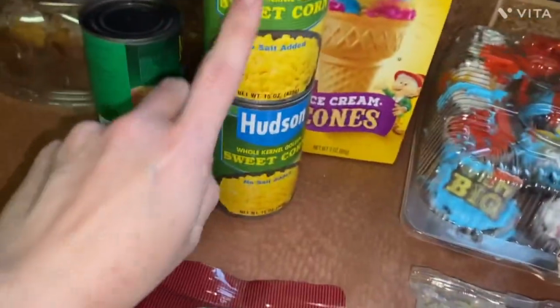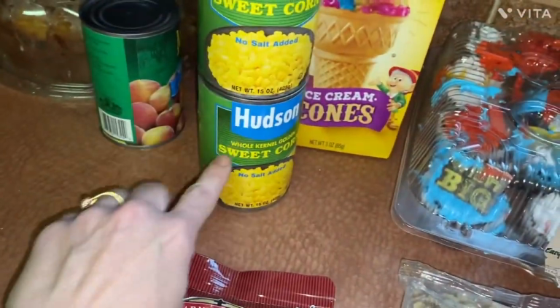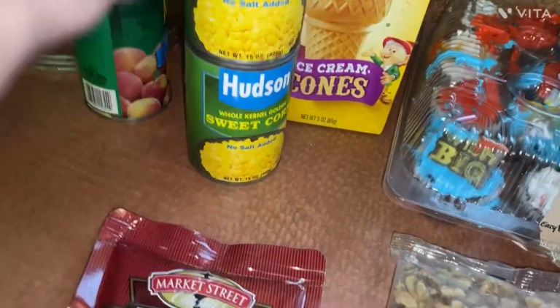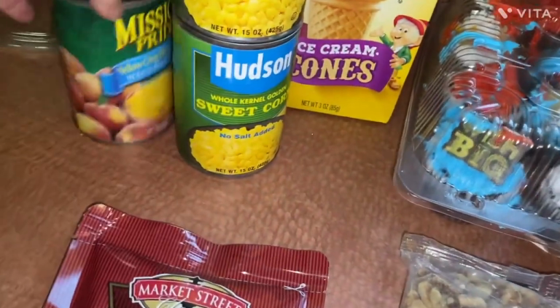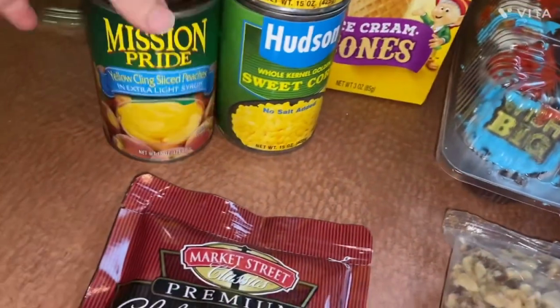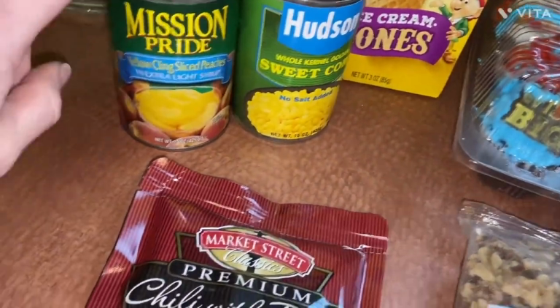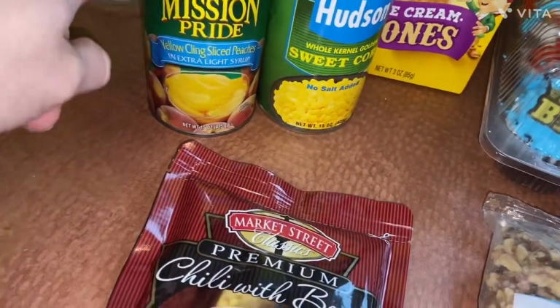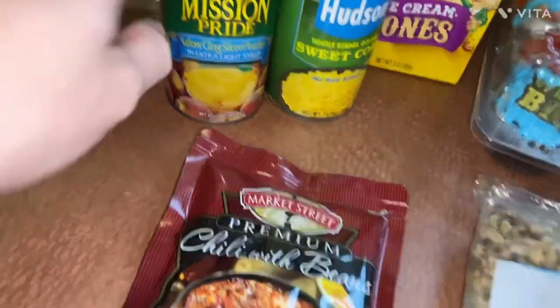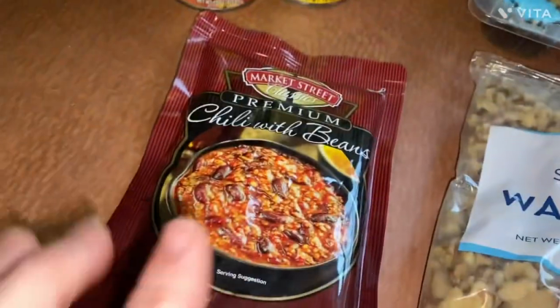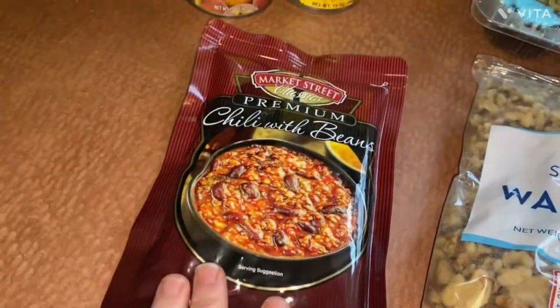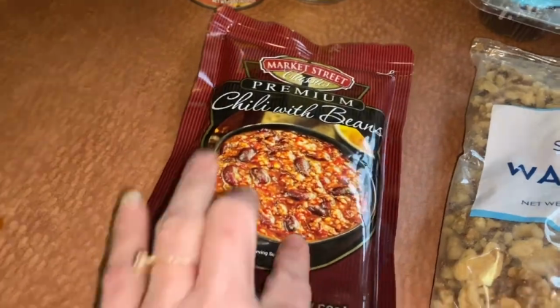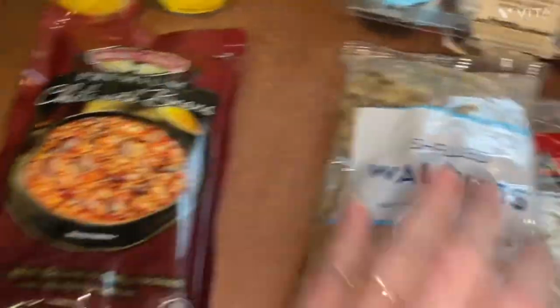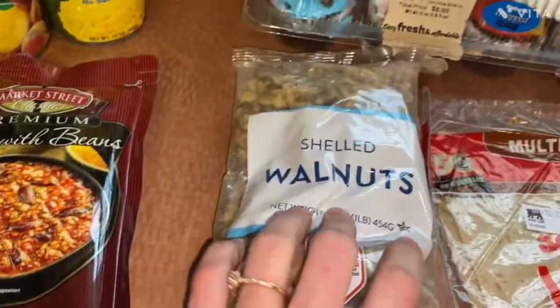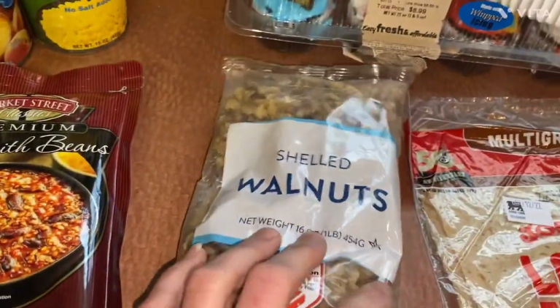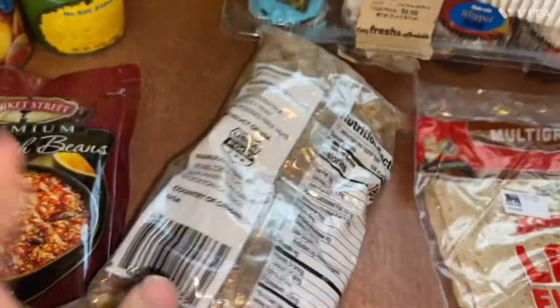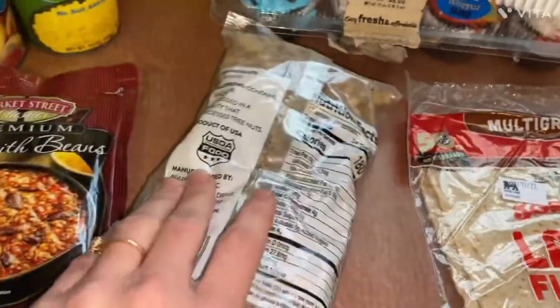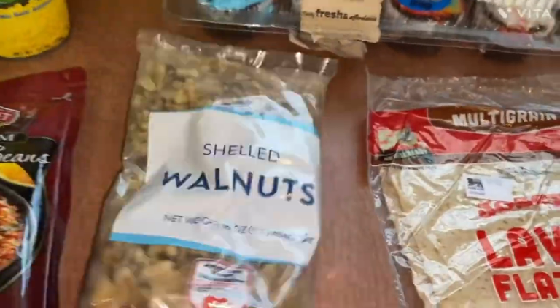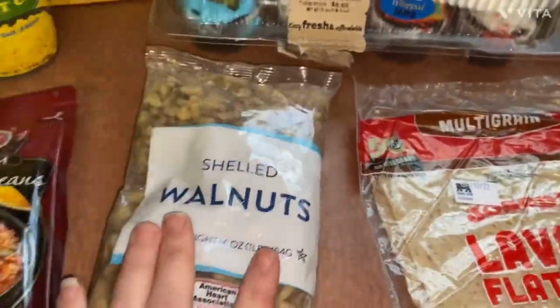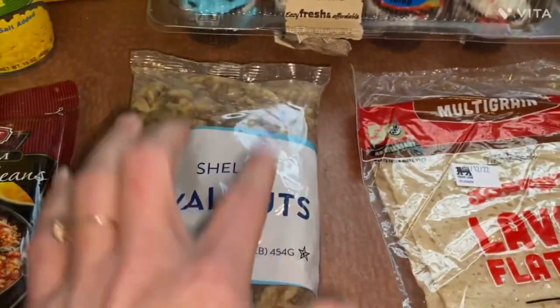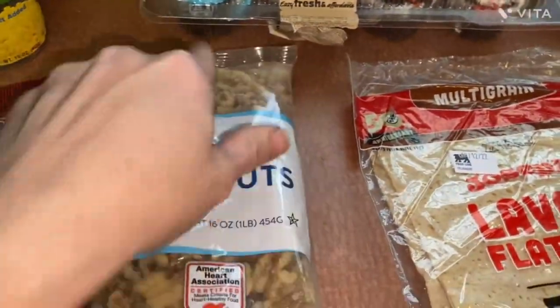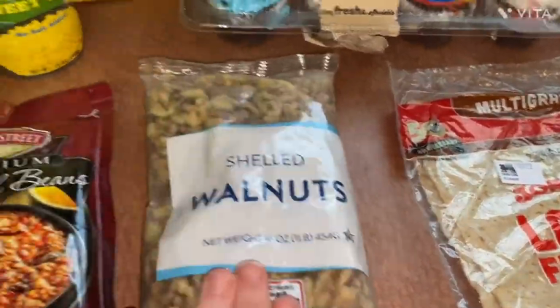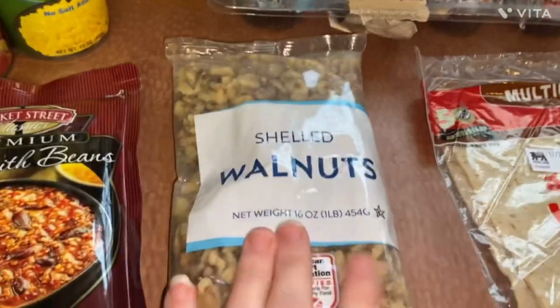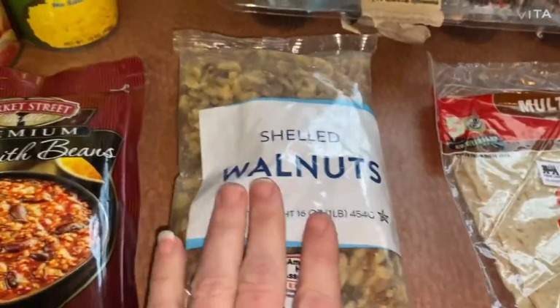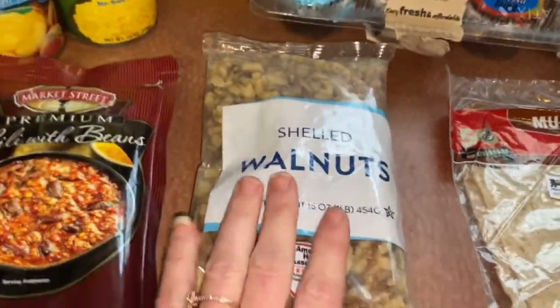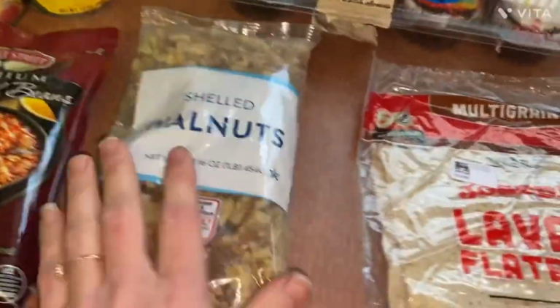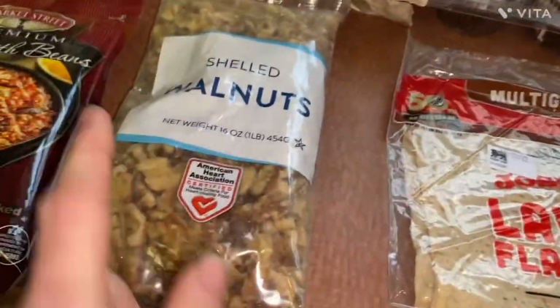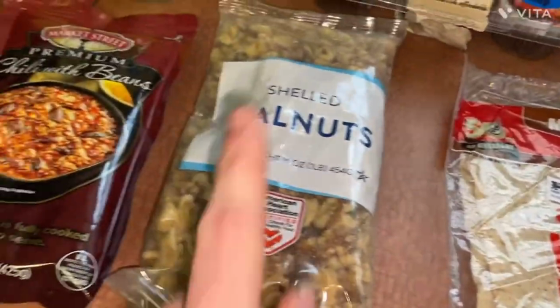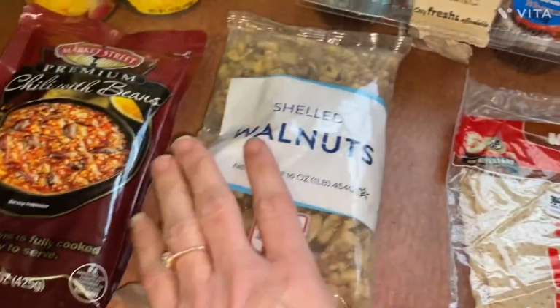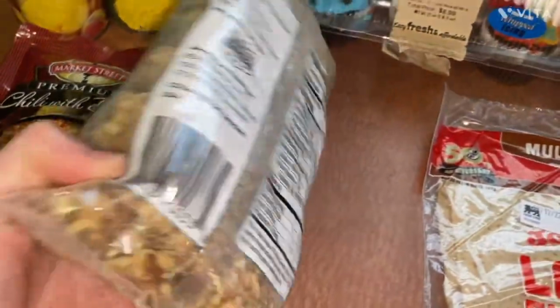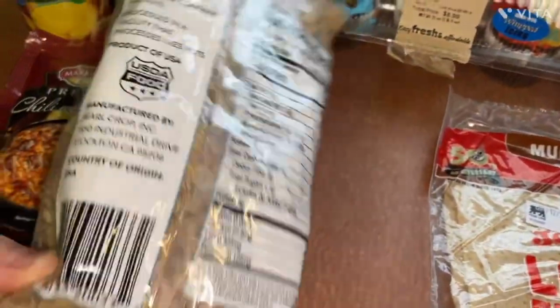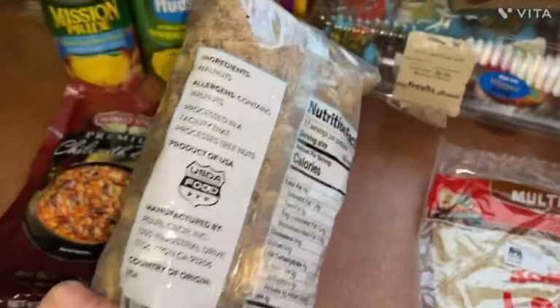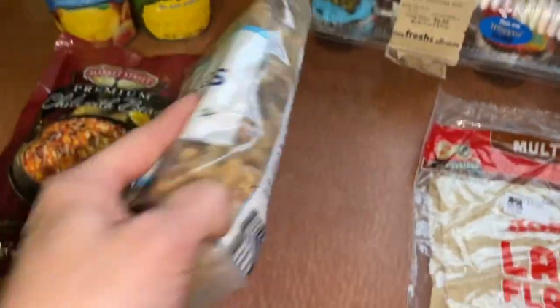Sweet corn, some peaches, chili with beans, and walnuts. I love it when you get nuts from the food bank — nuts are so expensive, so it's not something I would go buy on my own.